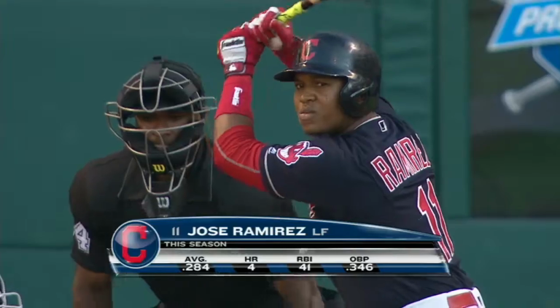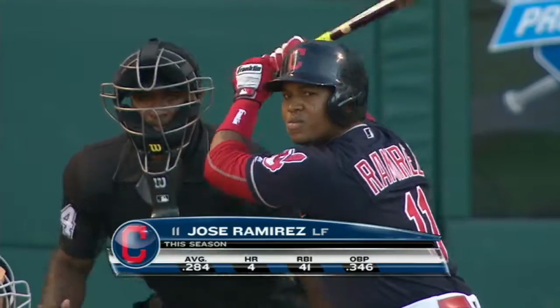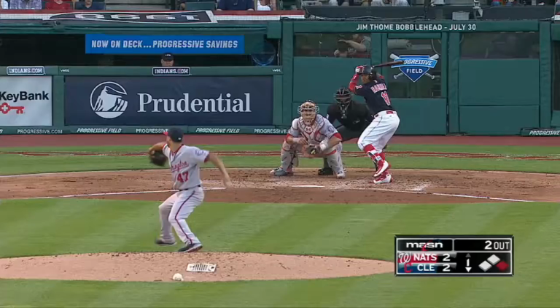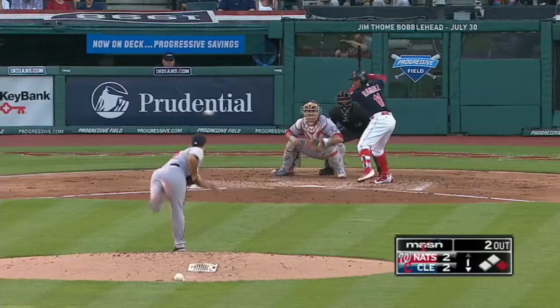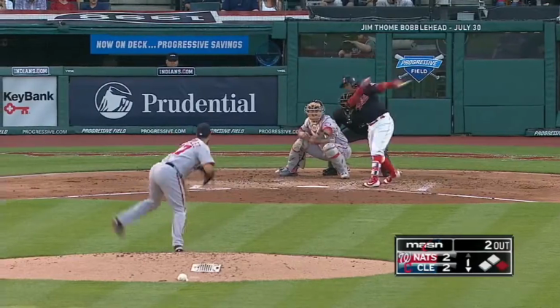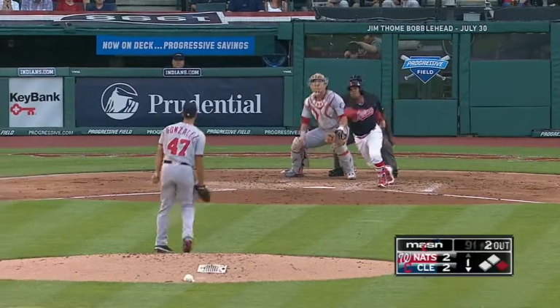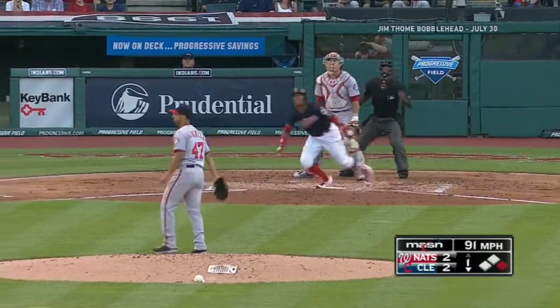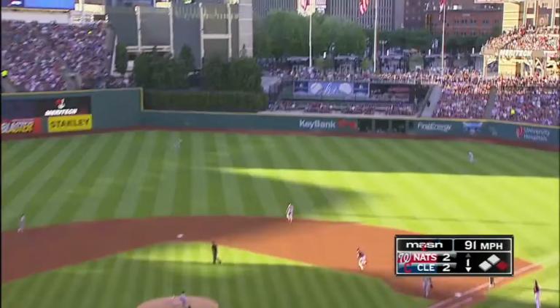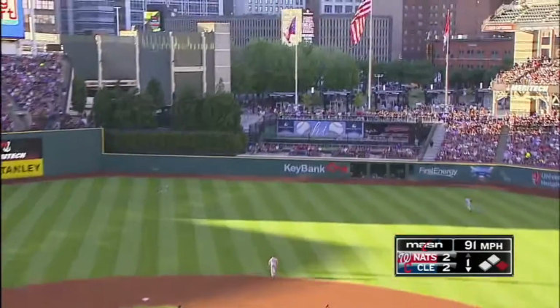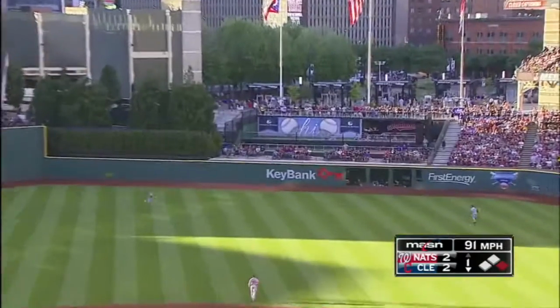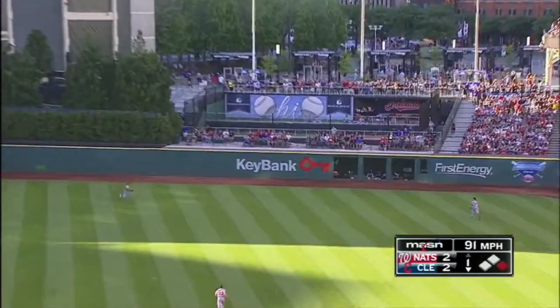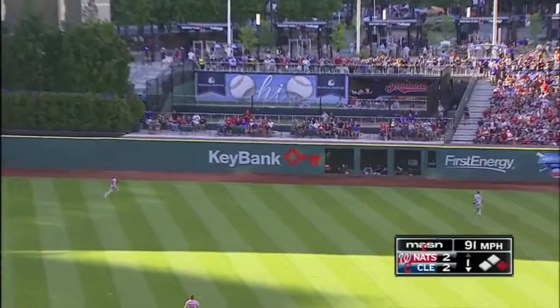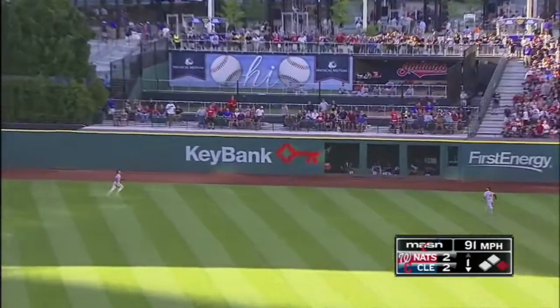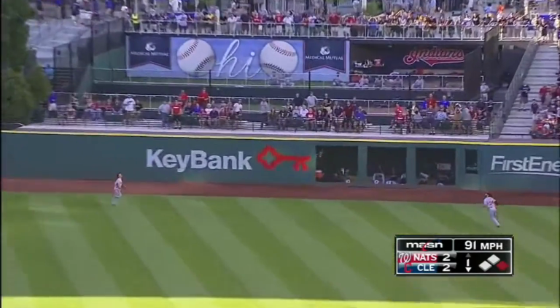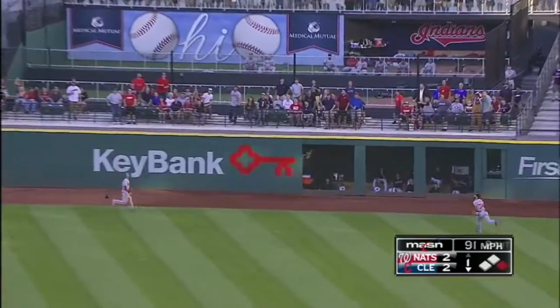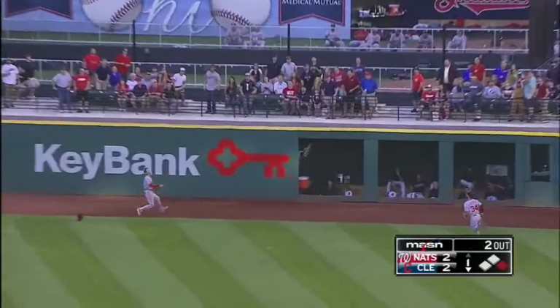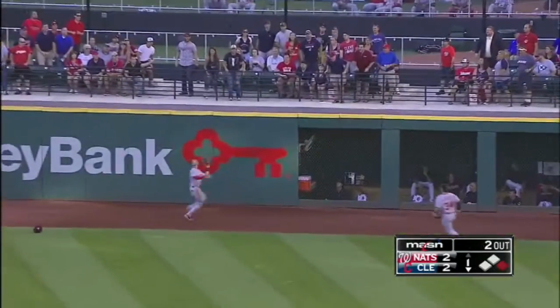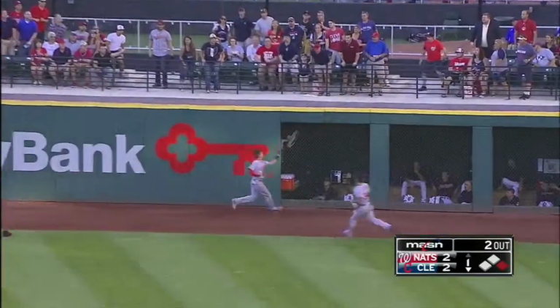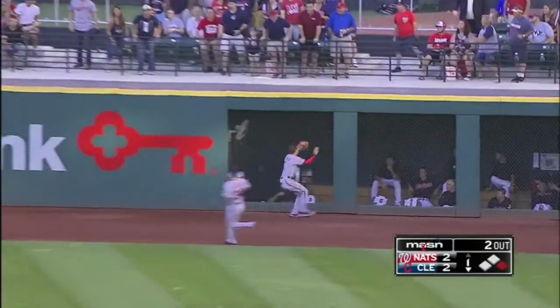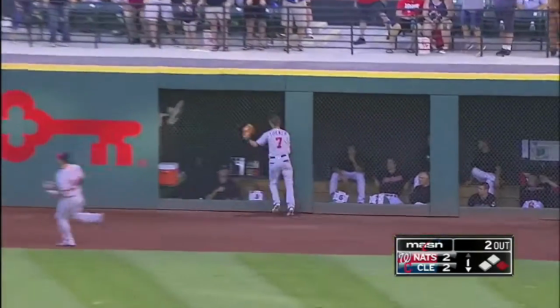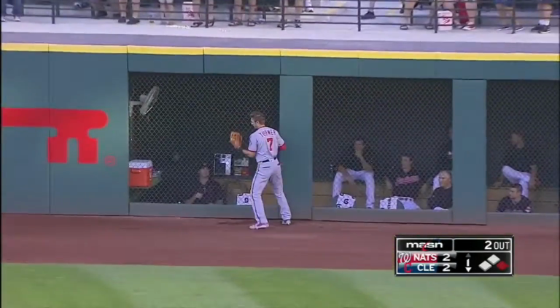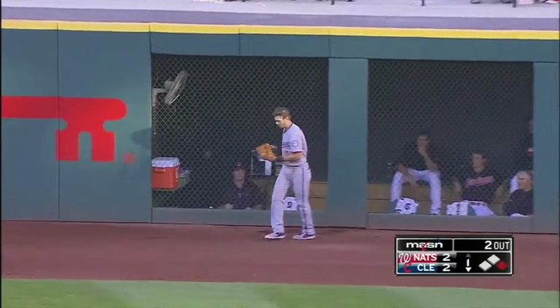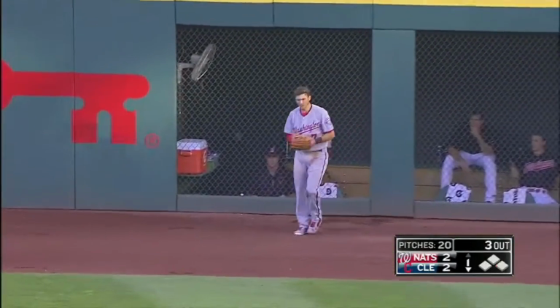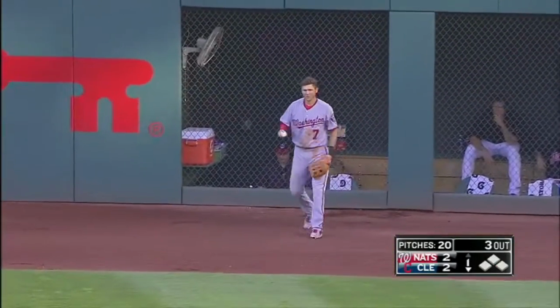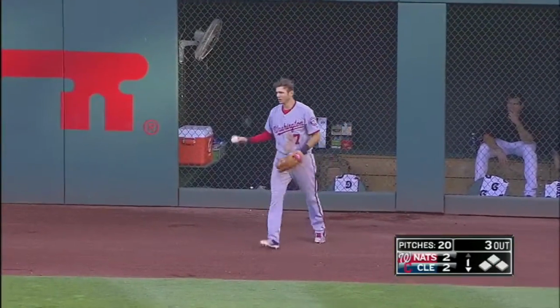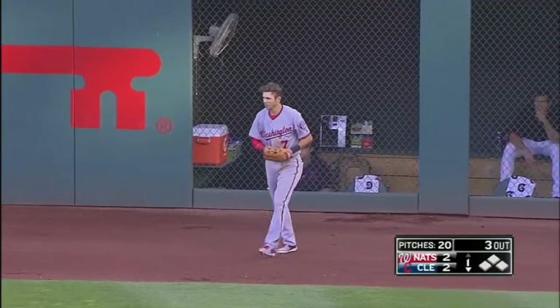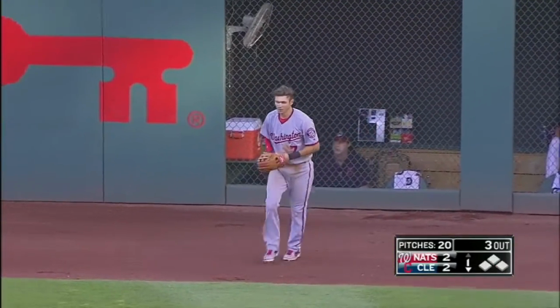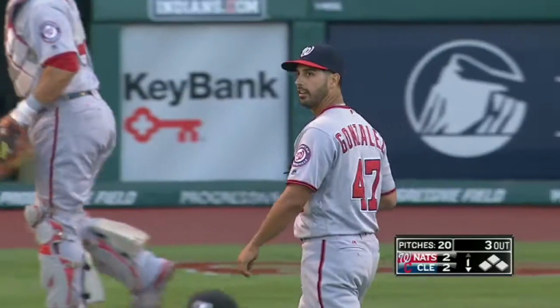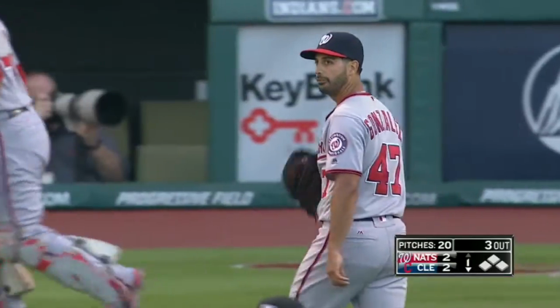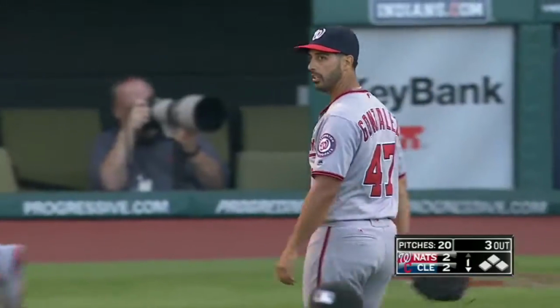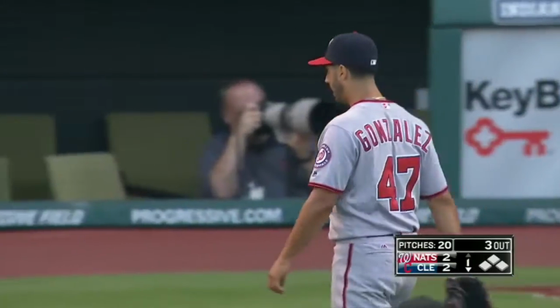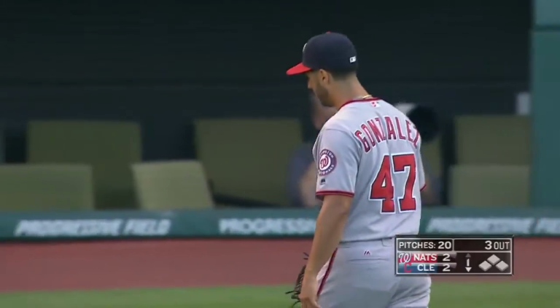Fielder Jose Ramirez, first pitch swinging, out to right center — that ball's got a lot of carry. Turner's gonna grab it two steps from running into the wall. Well, a long way for that one.